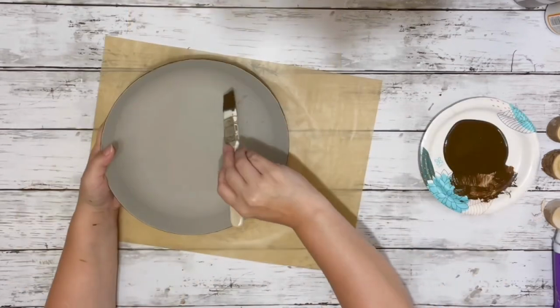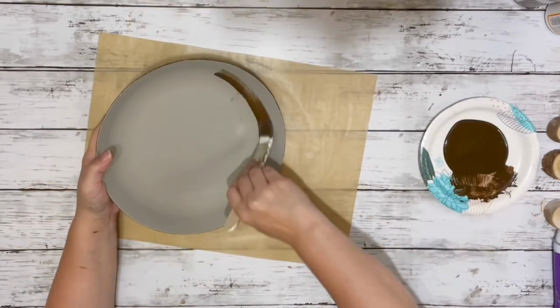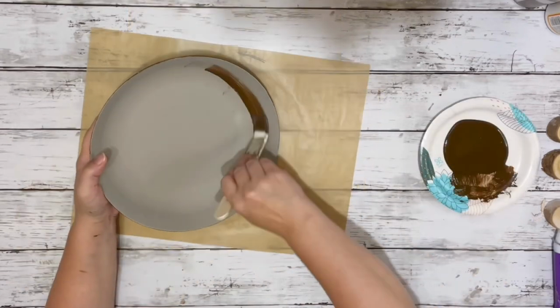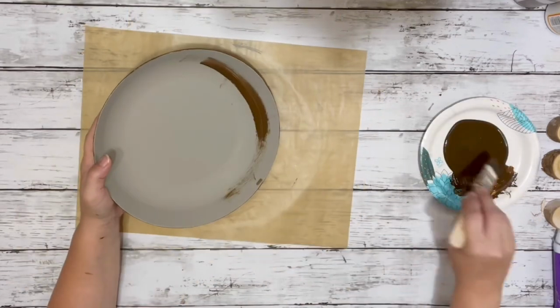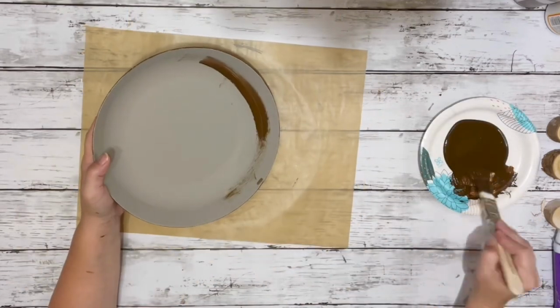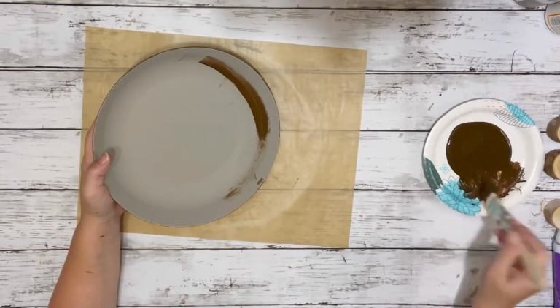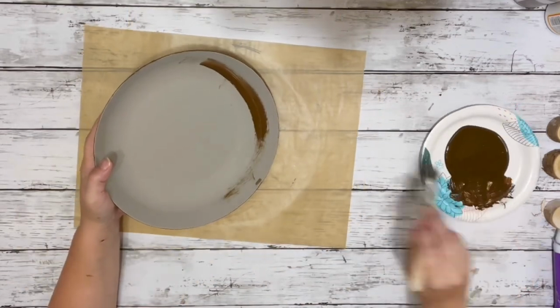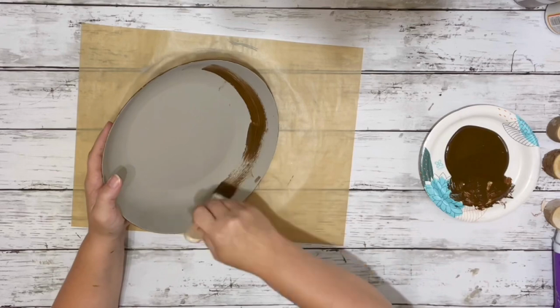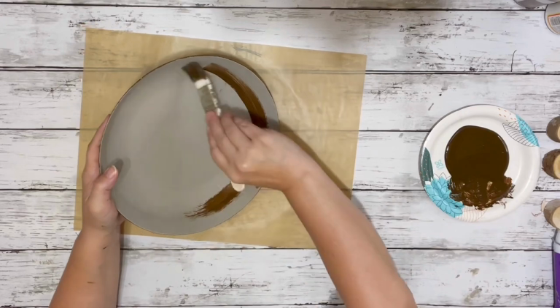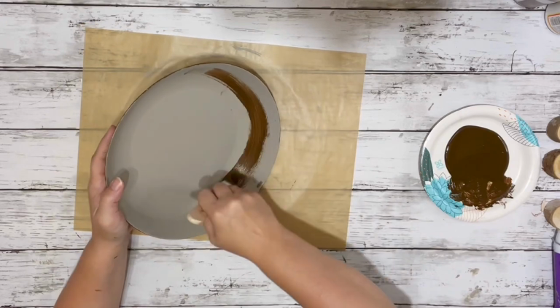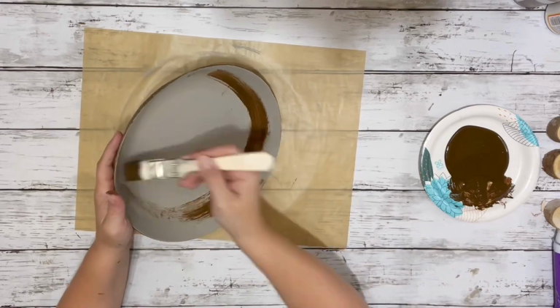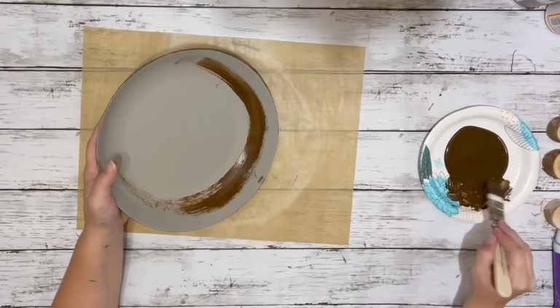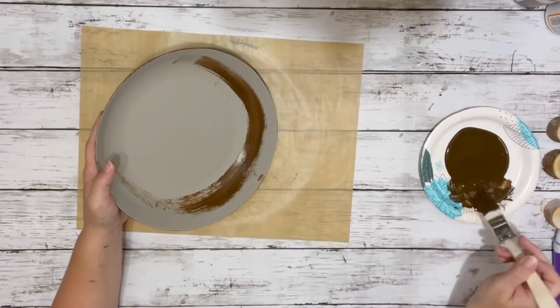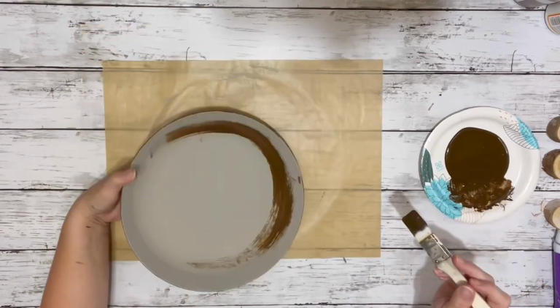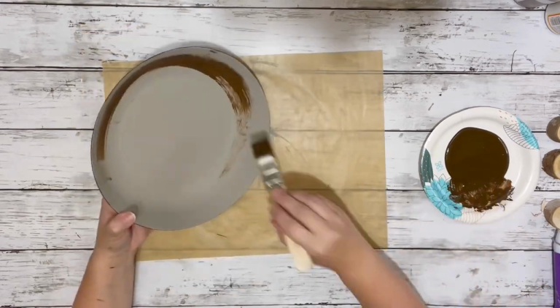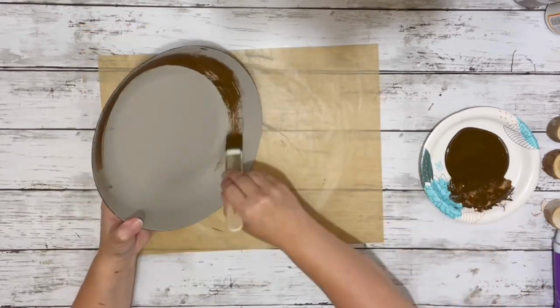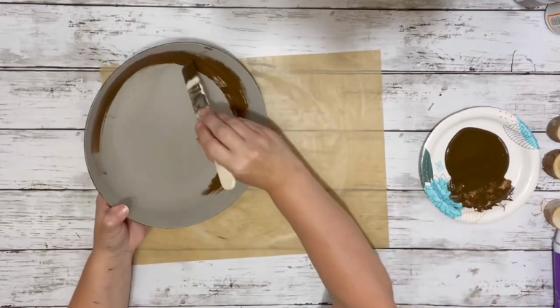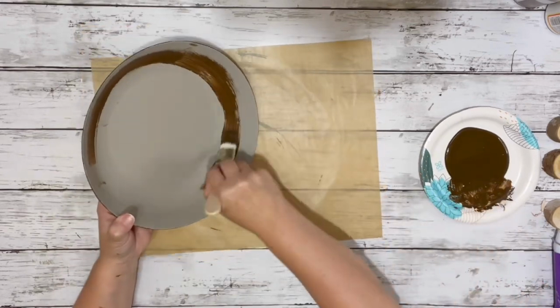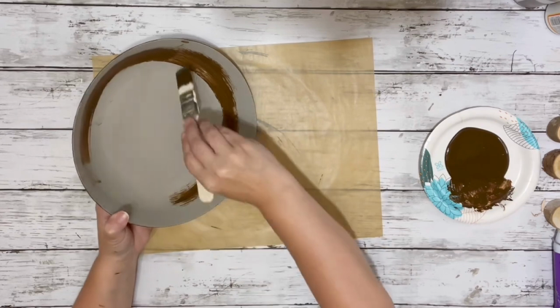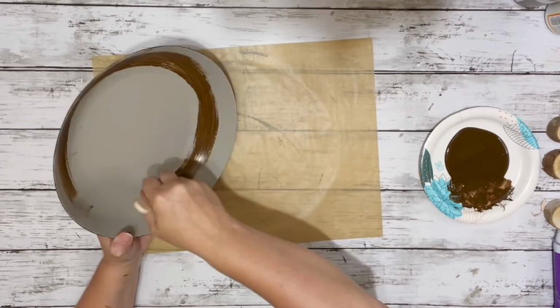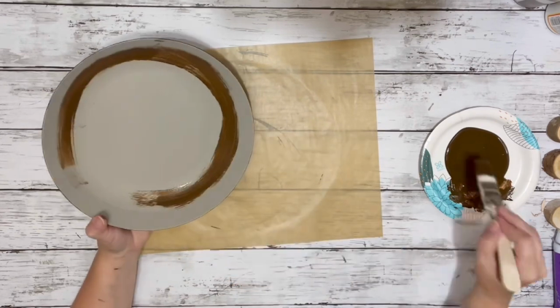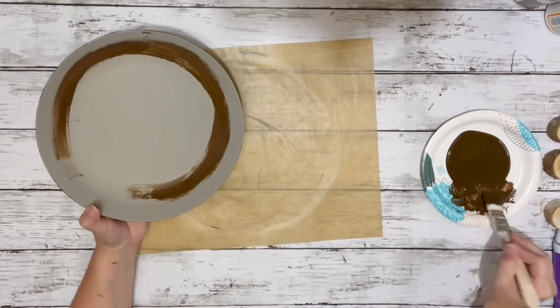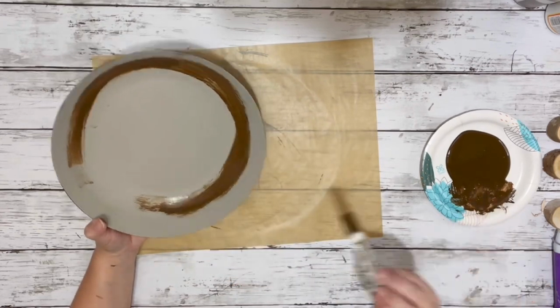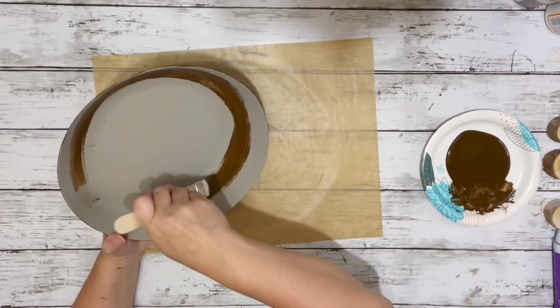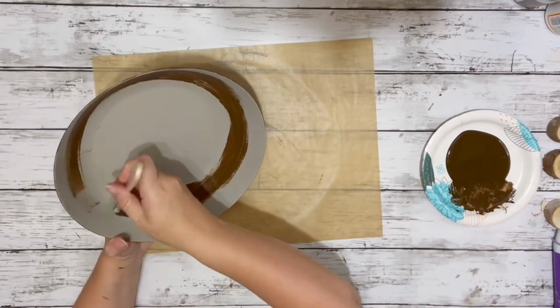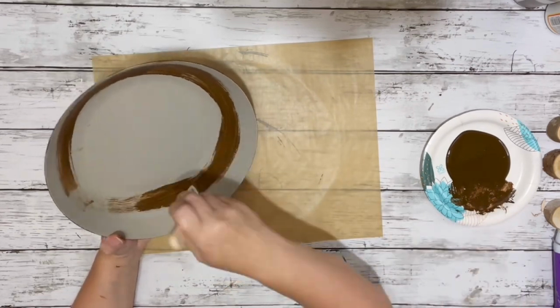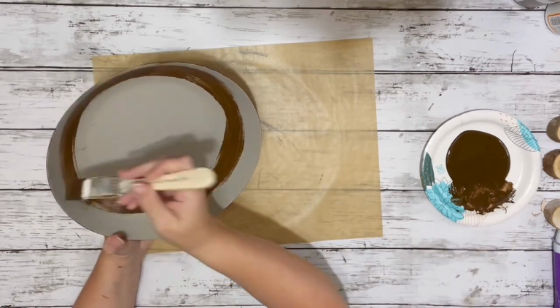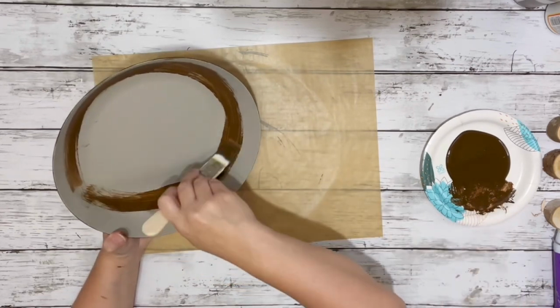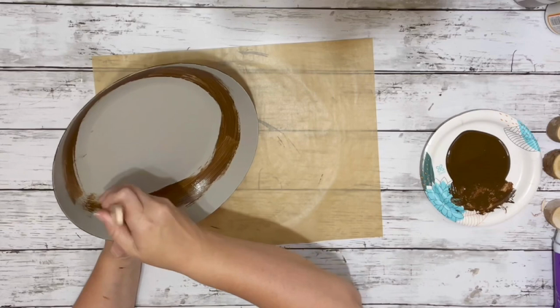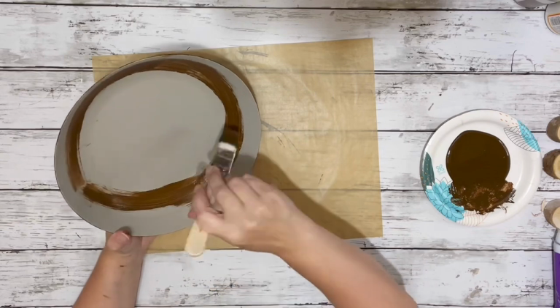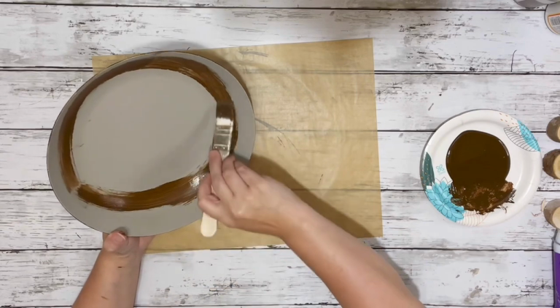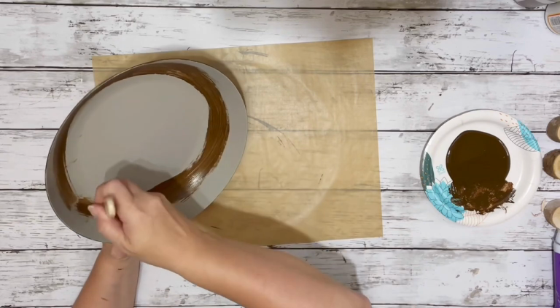For the inside of the bowl, I pretty much did the same exact thing — worked the wax all the way around in the same direction. And on the bottom of the bowl on the inside, I did the same thing and worked it in that circular motion.